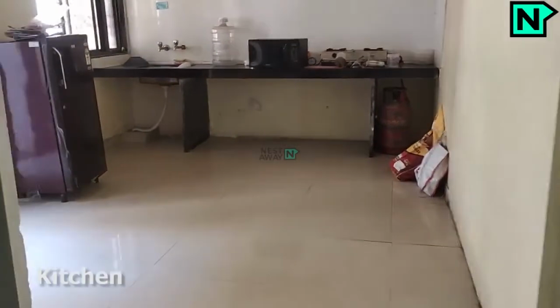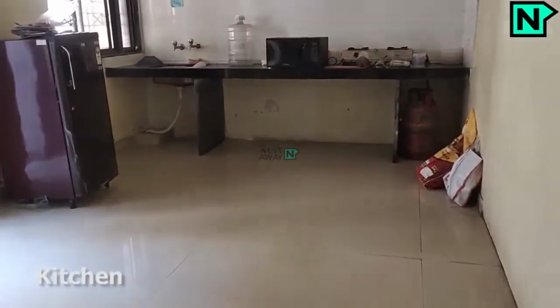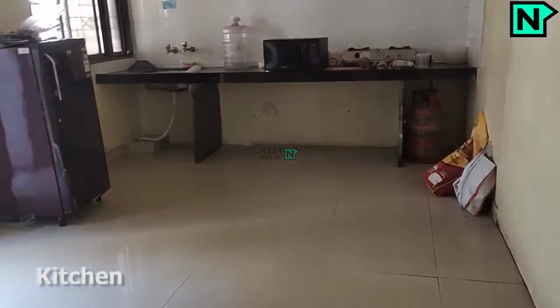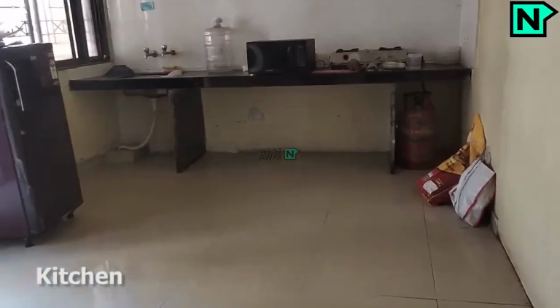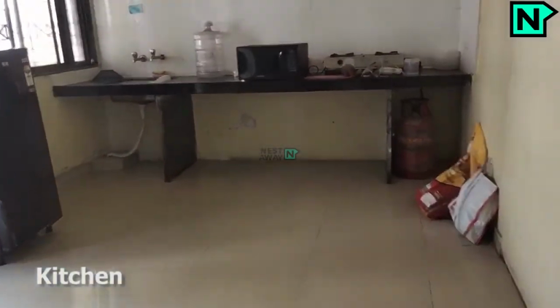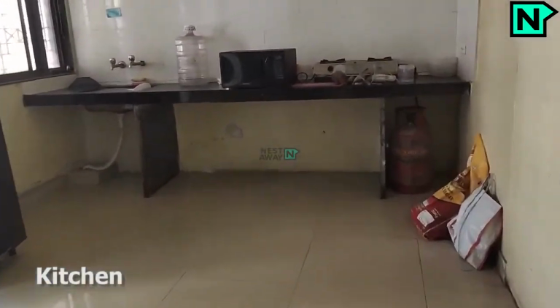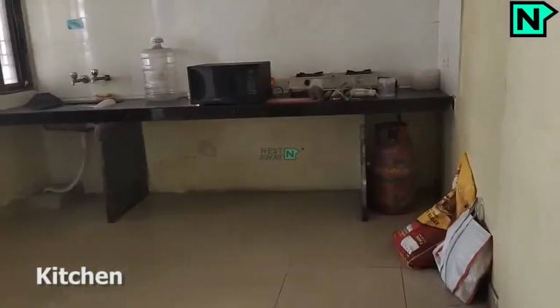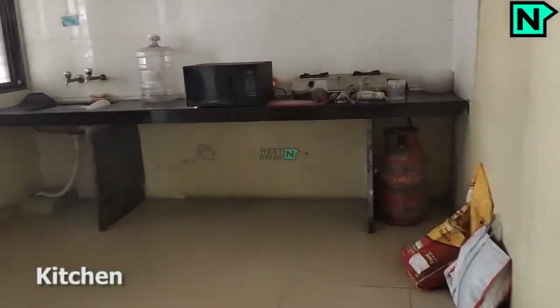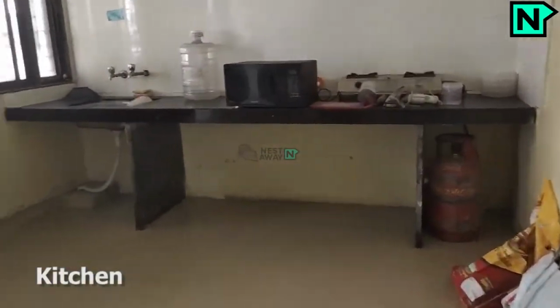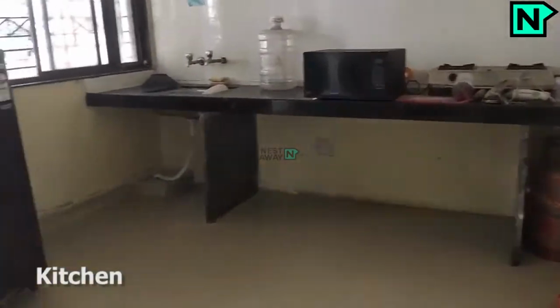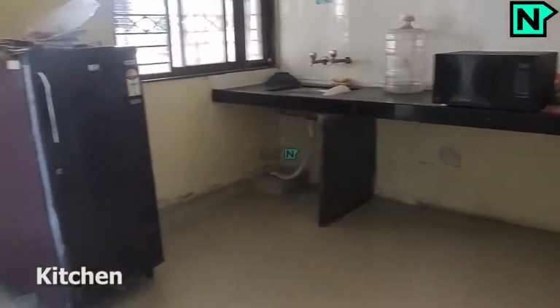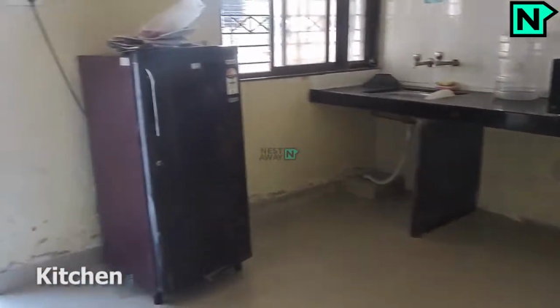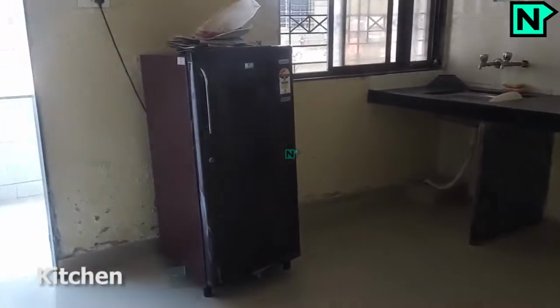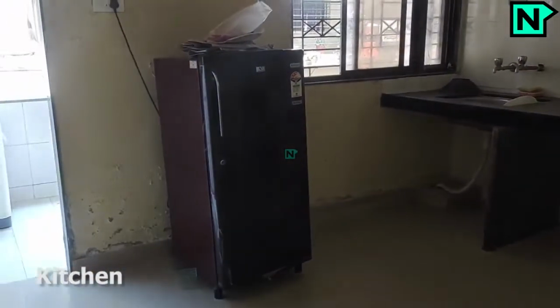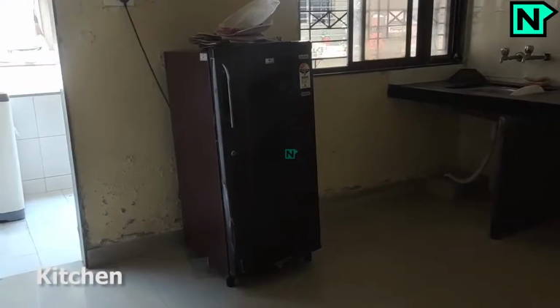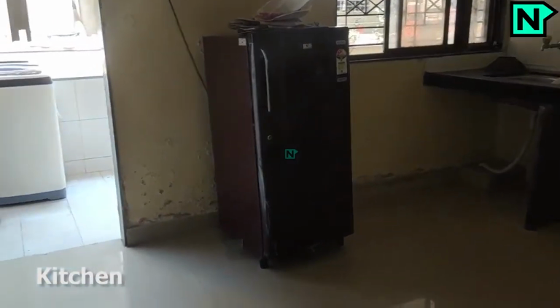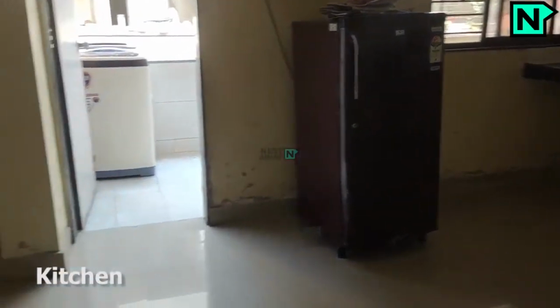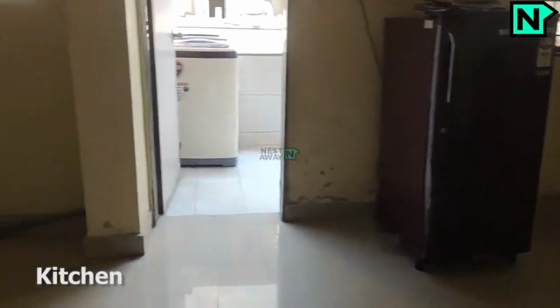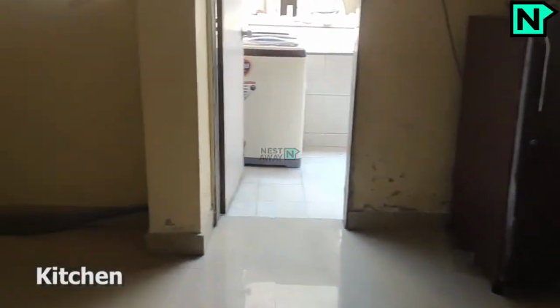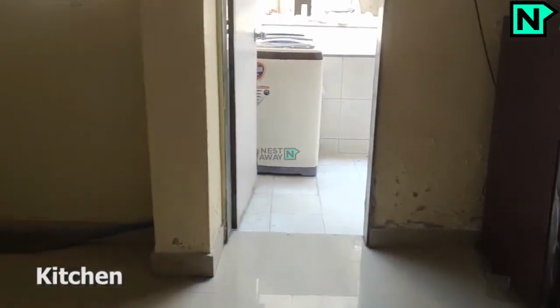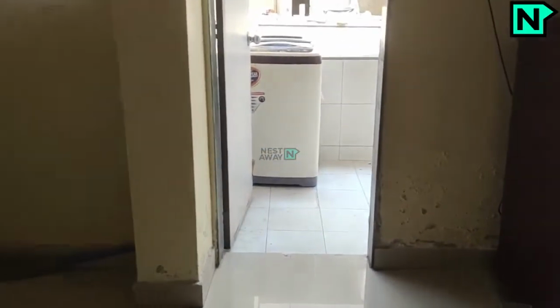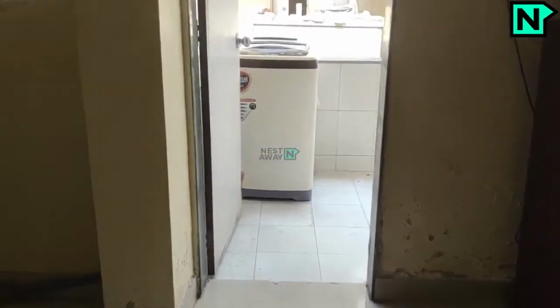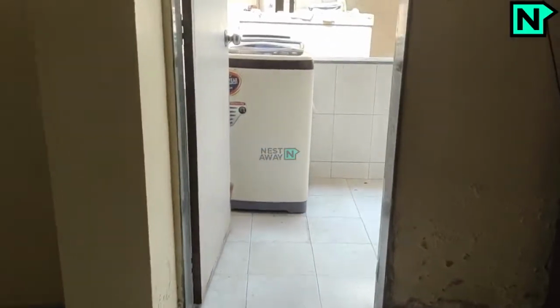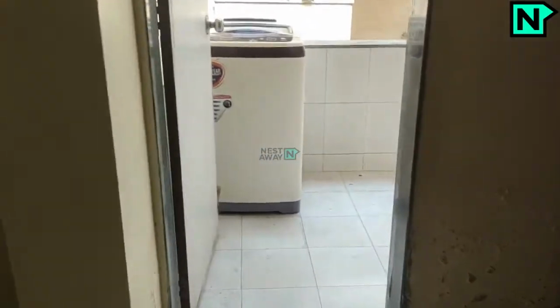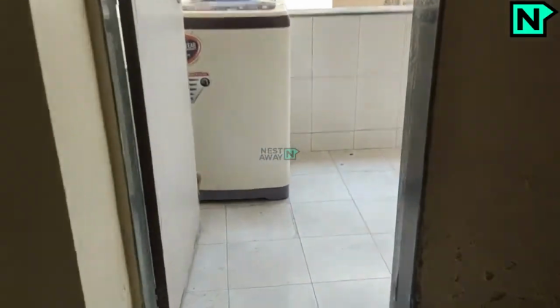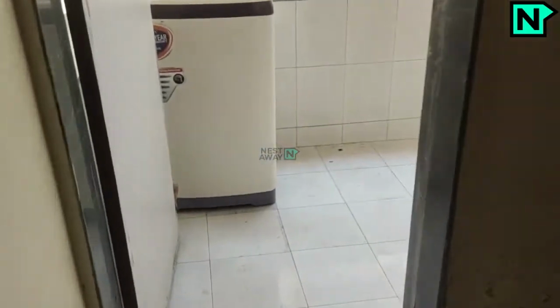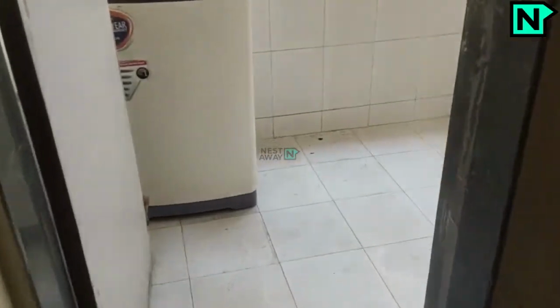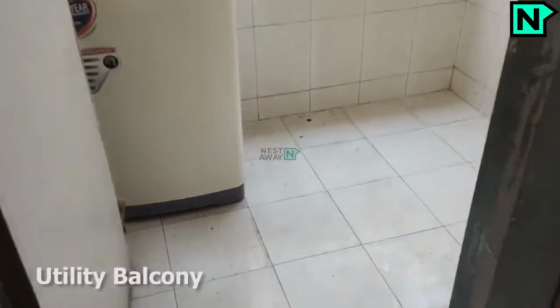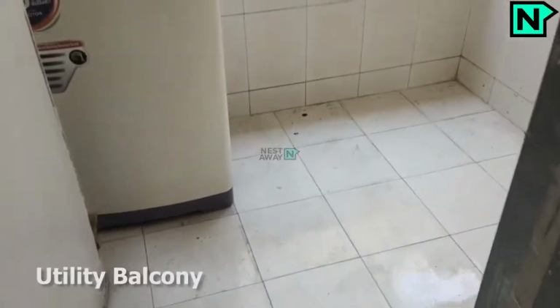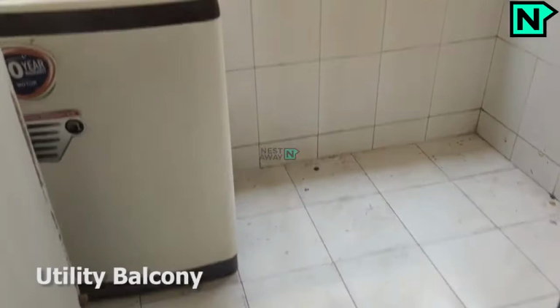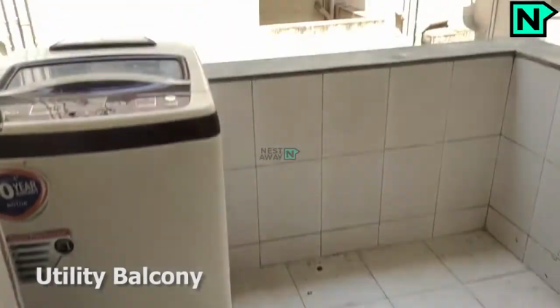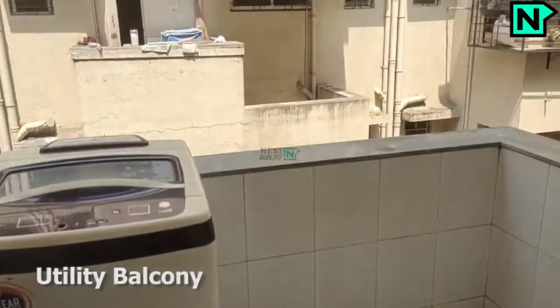This is the kitchen. This is the utility balcony.